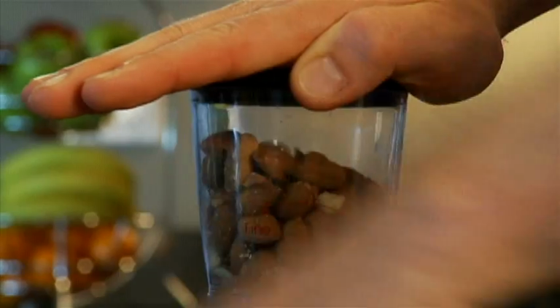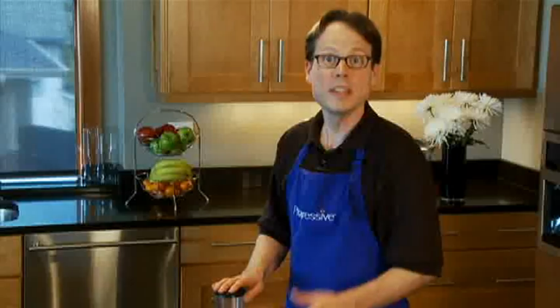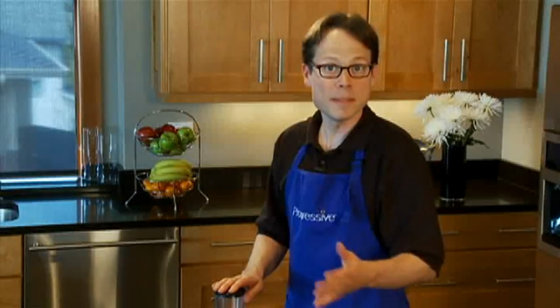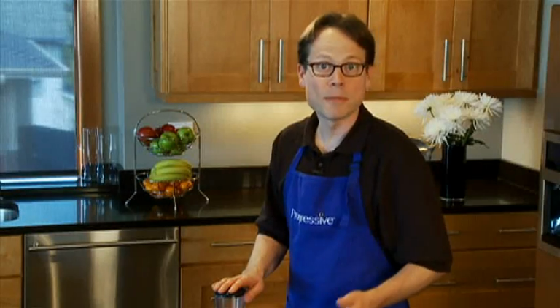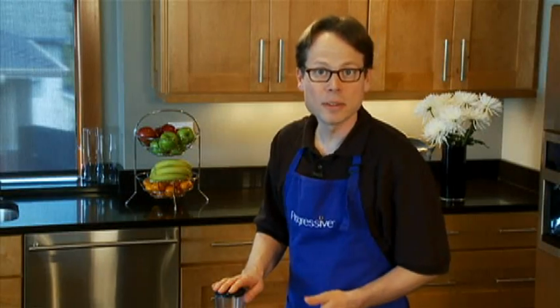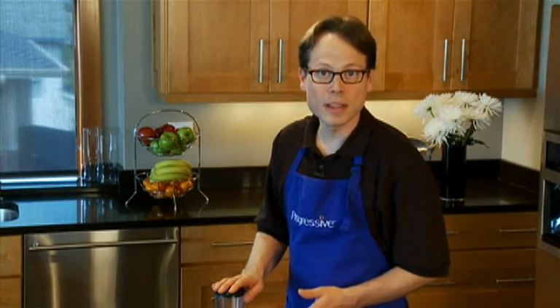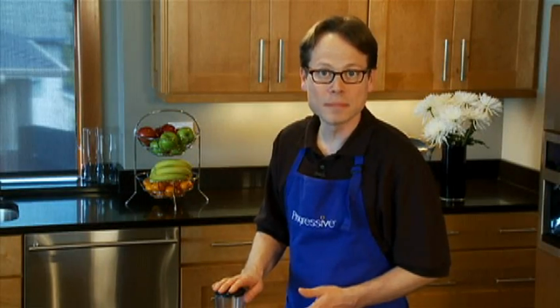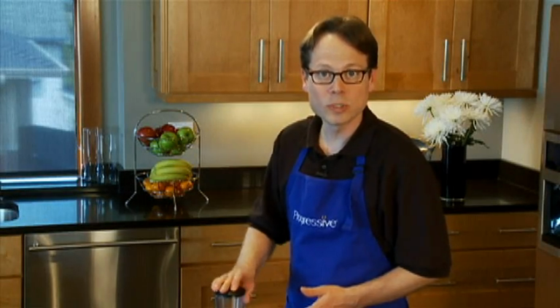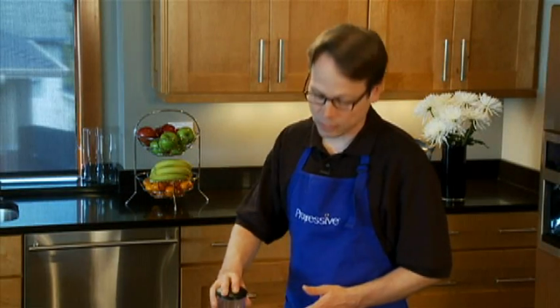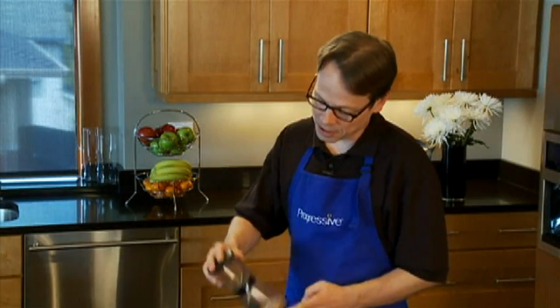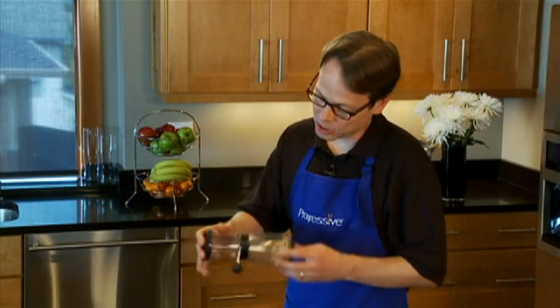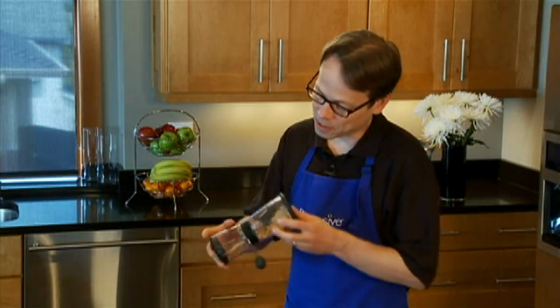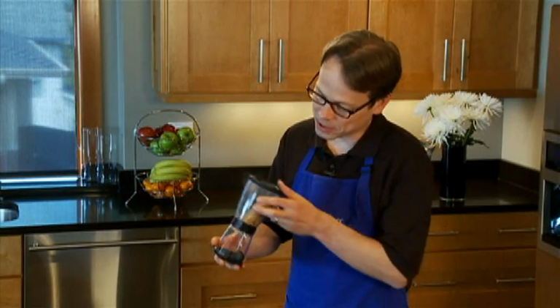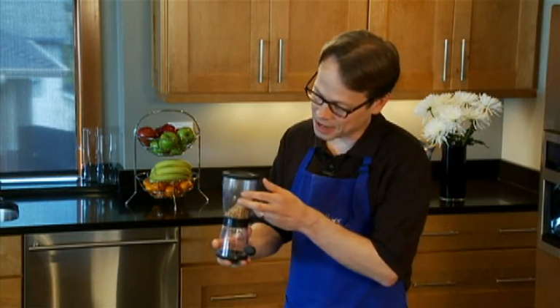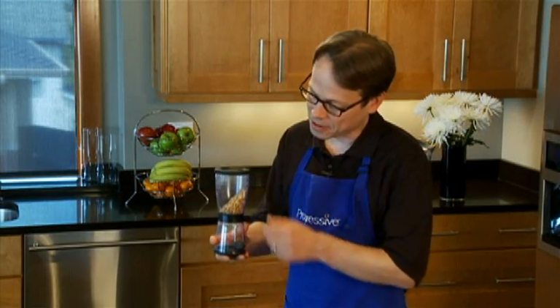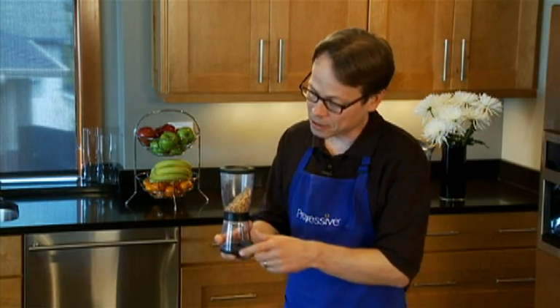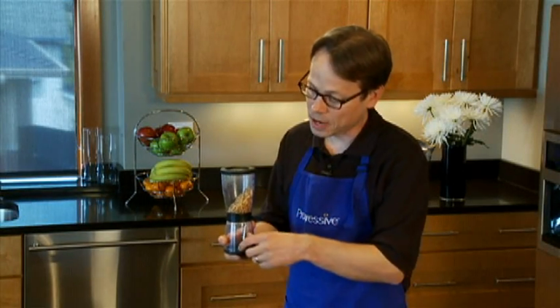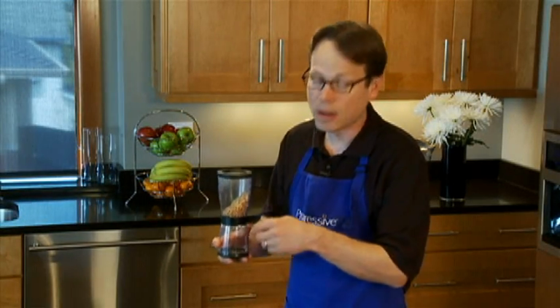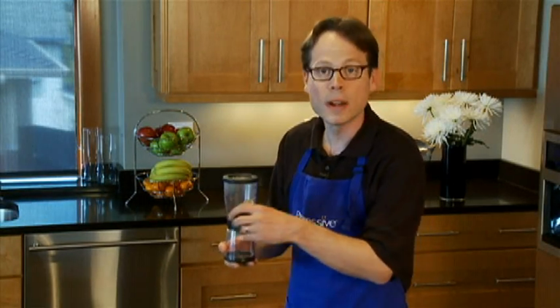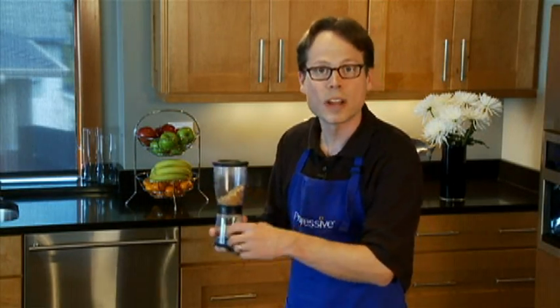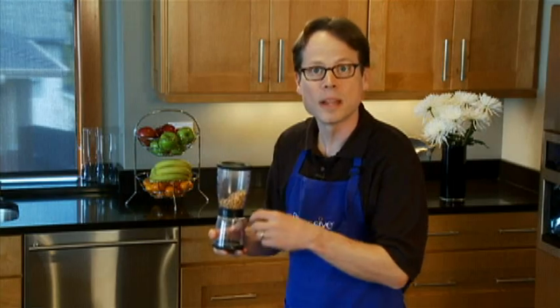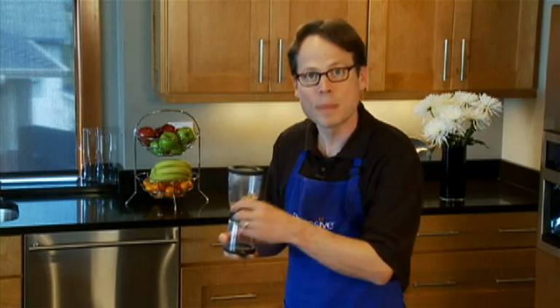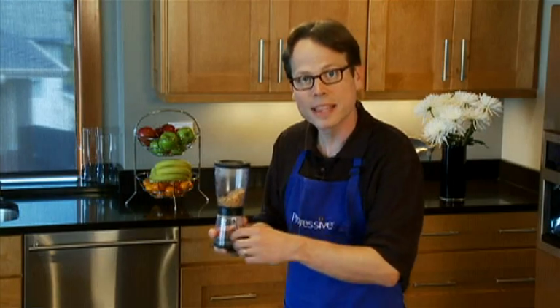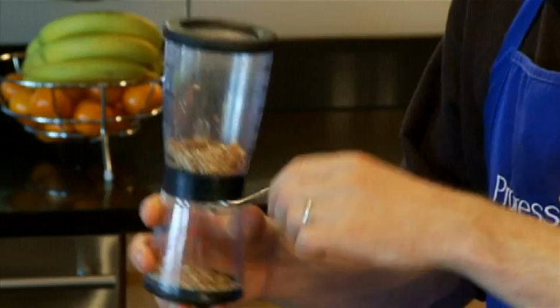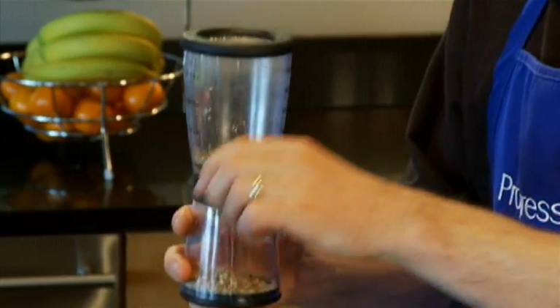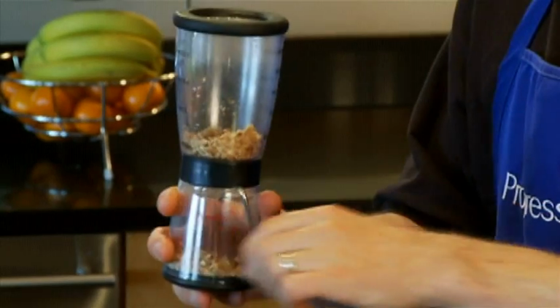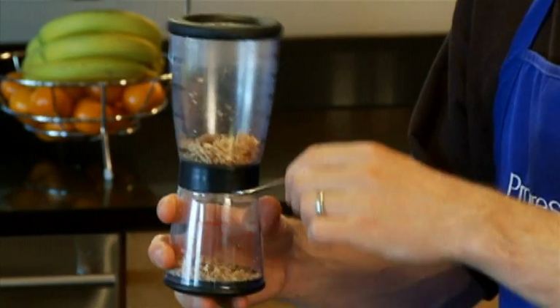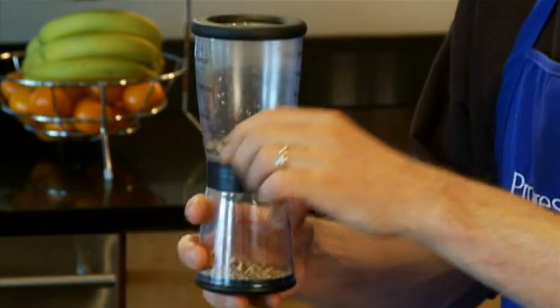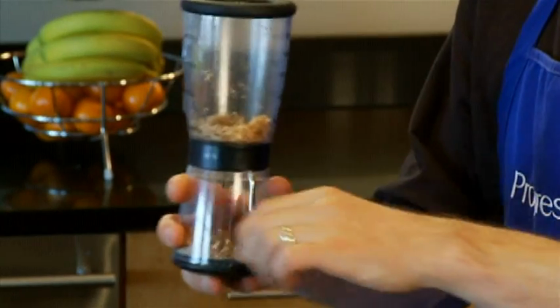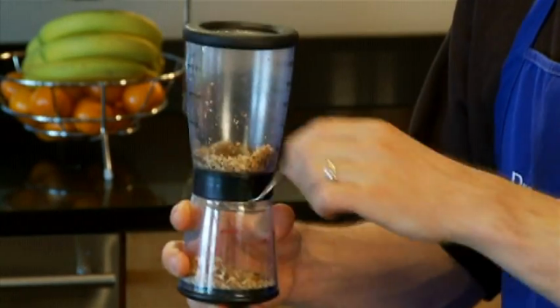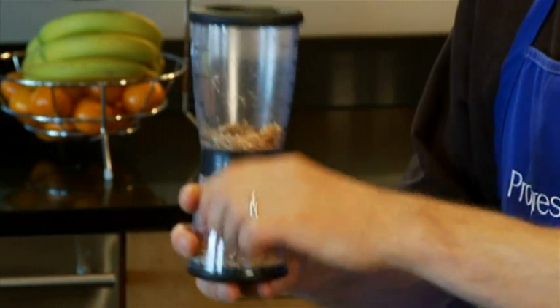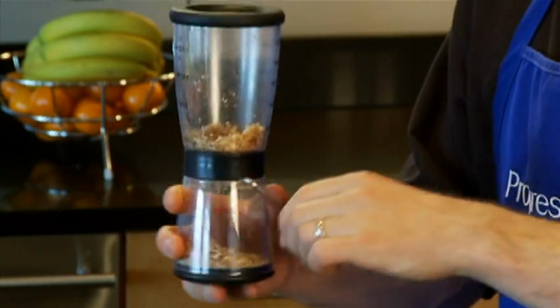Do you need an even finer grind? Just flip the nut chopper upside down and grind the already chopped nuts back into the upper chamber. Repeat as necessary.